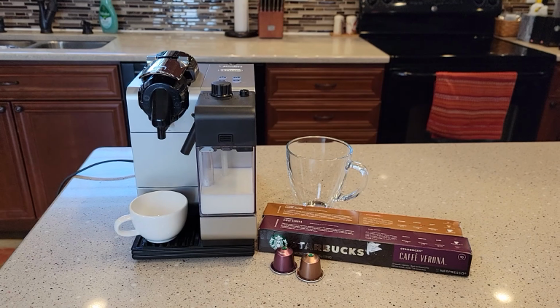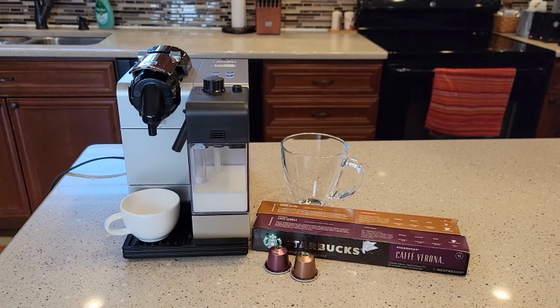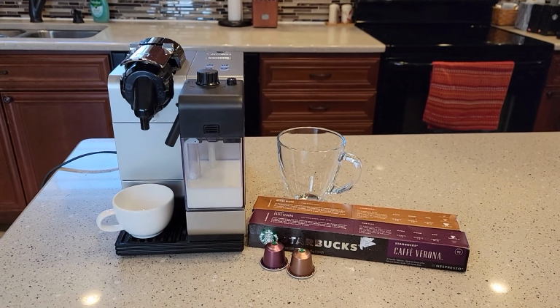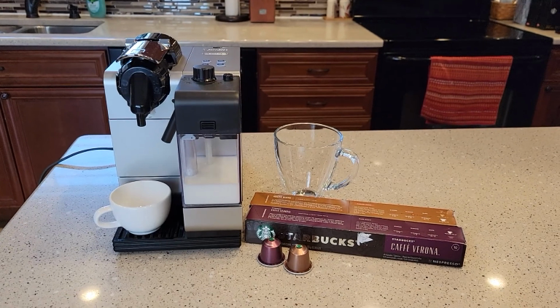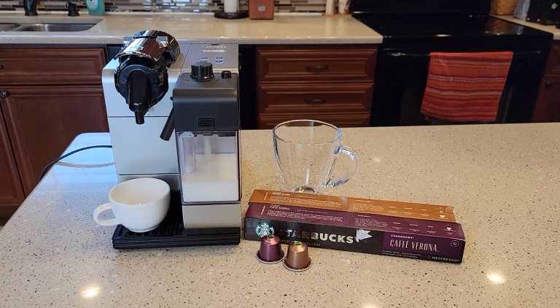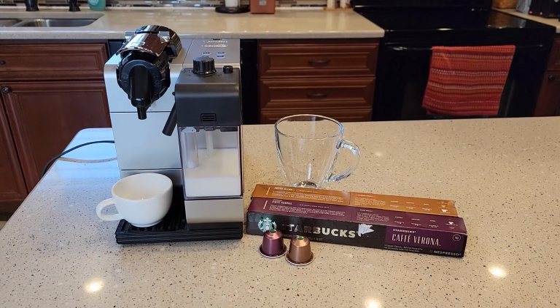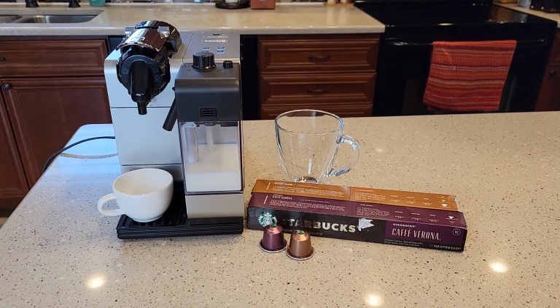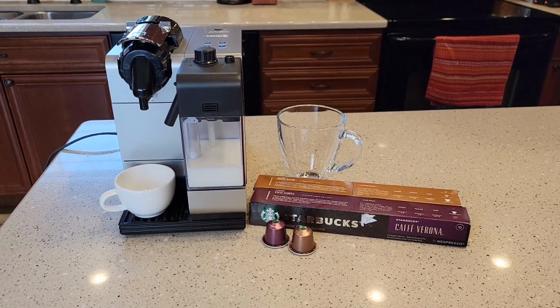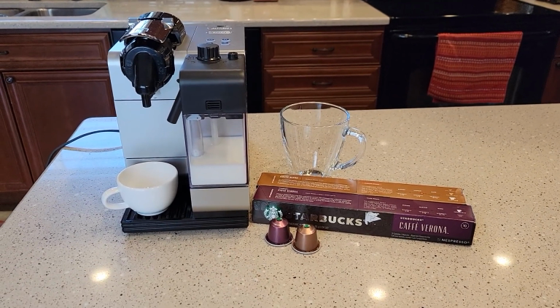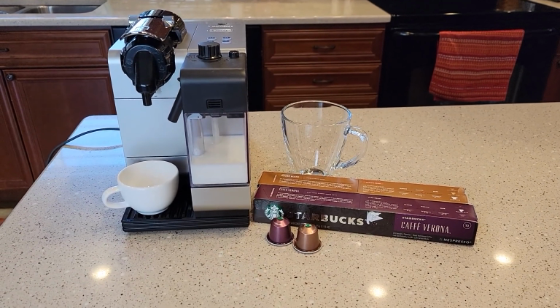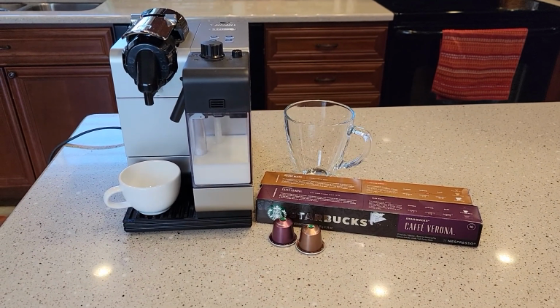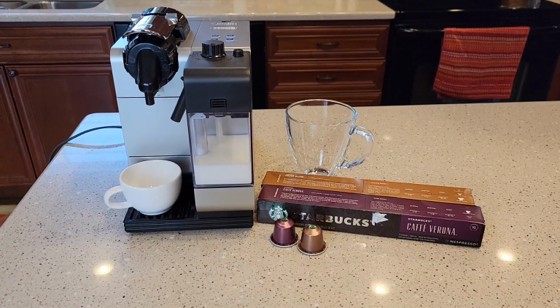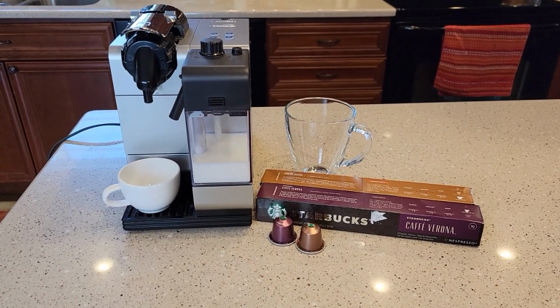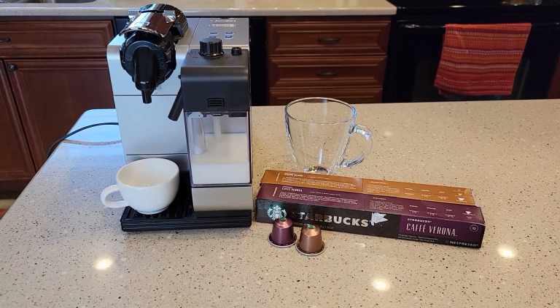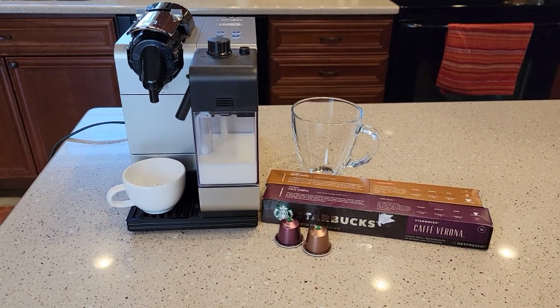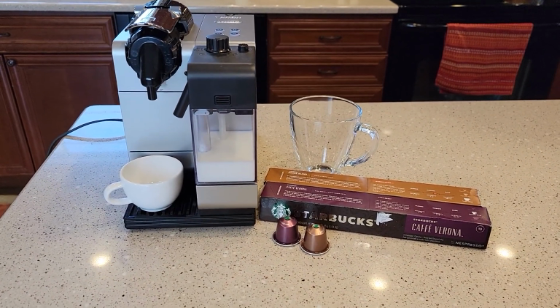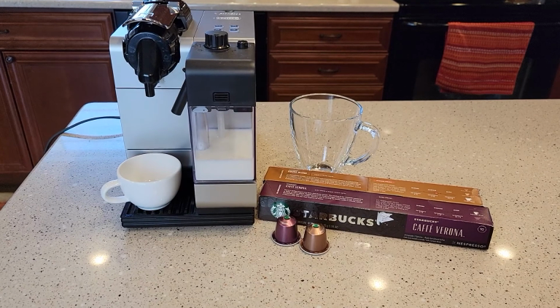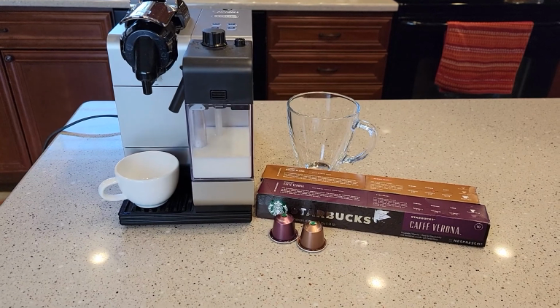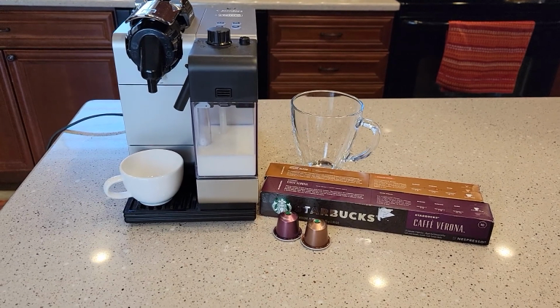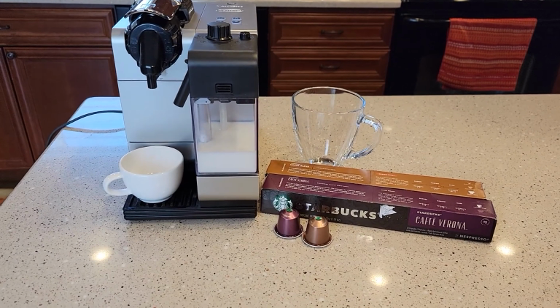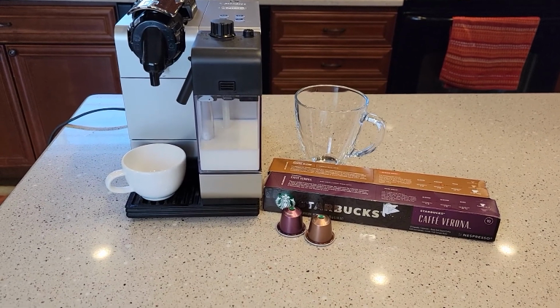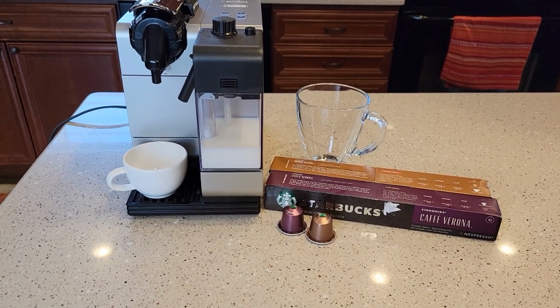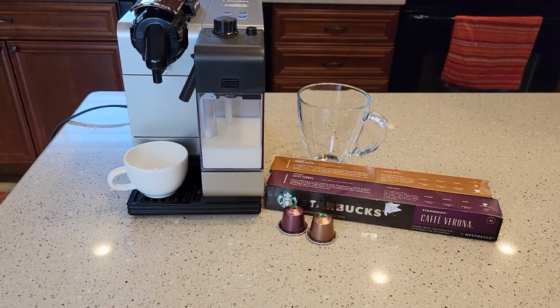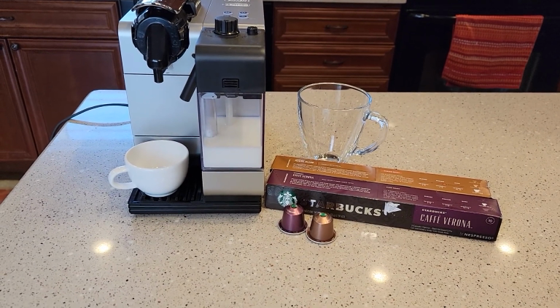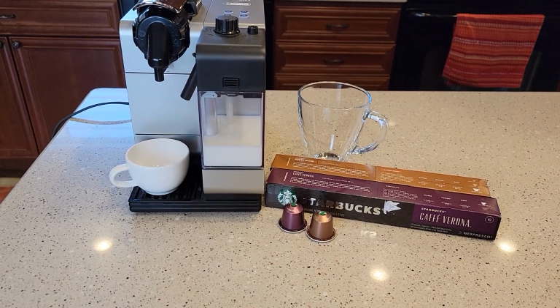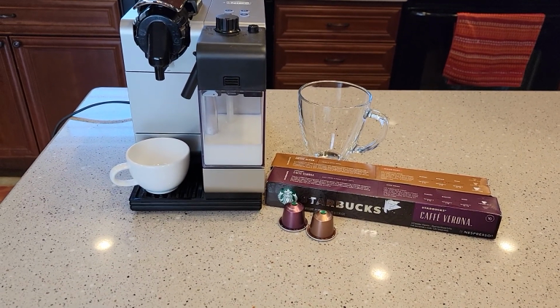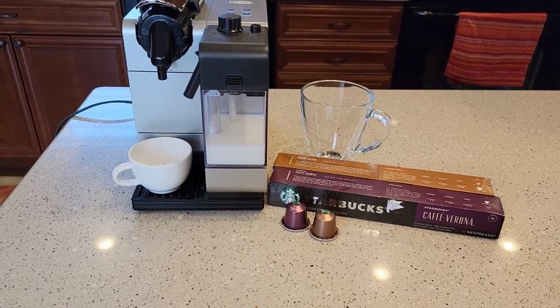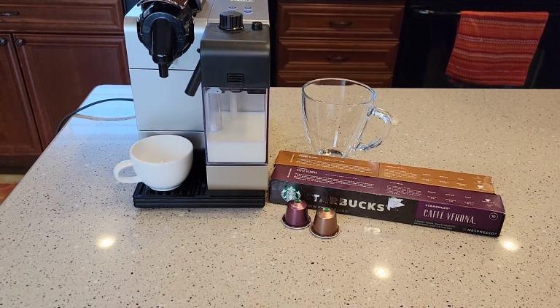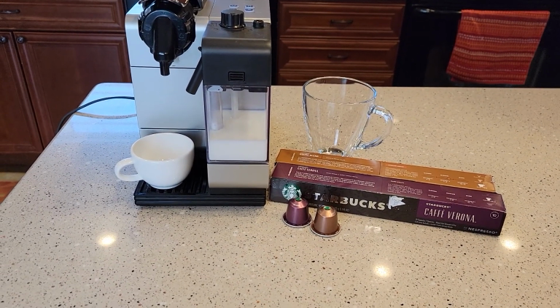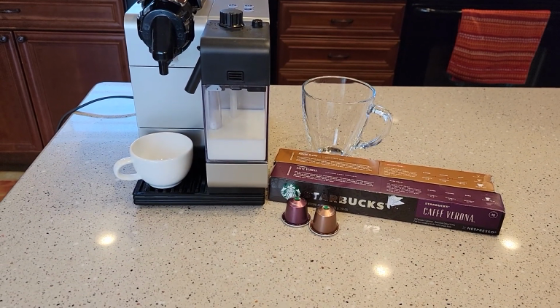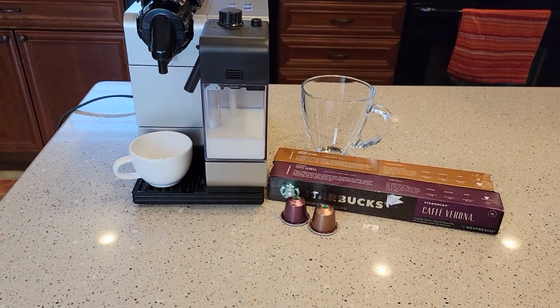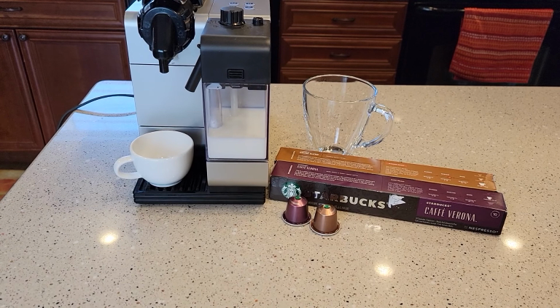Hello everyone, this is Just a Dad. Today I'm going to do a detailed review on this DeLonghi Nespresso original machine. It's called a Lattissimo Plus.